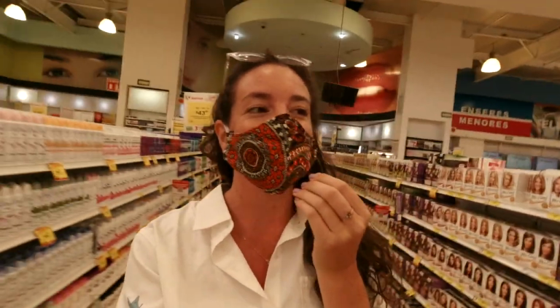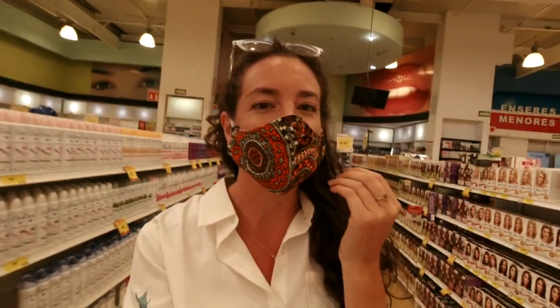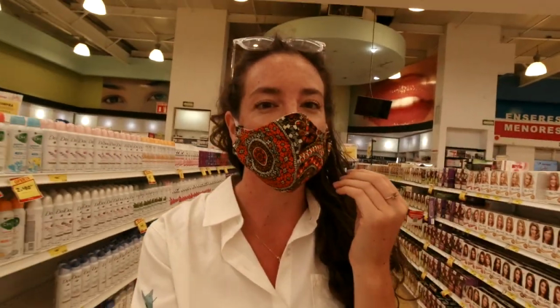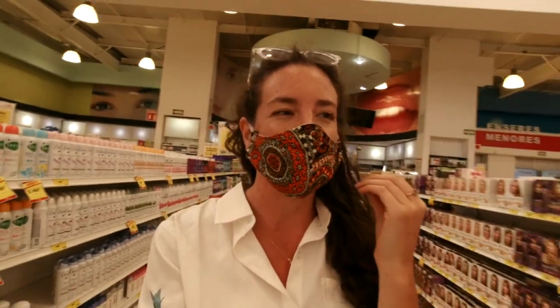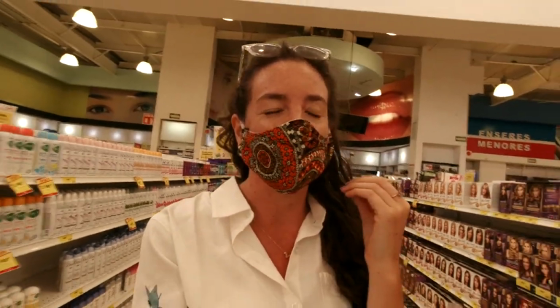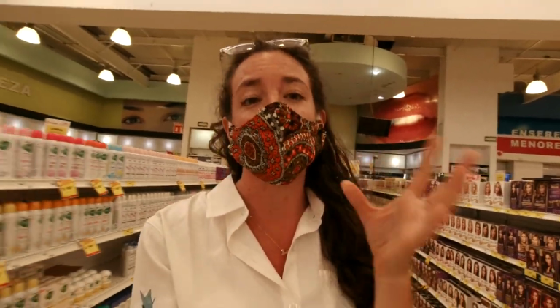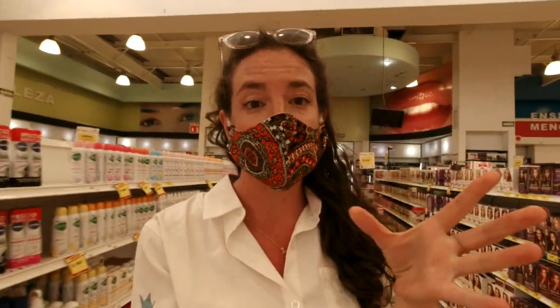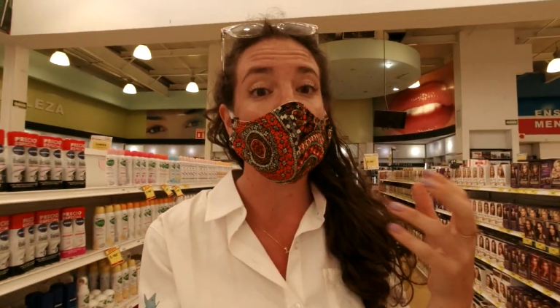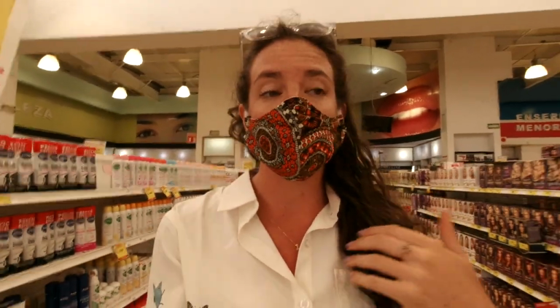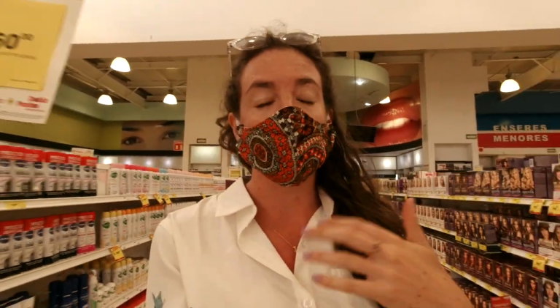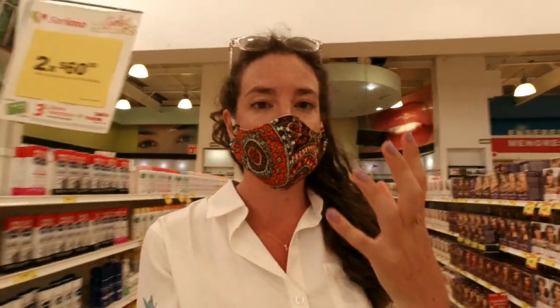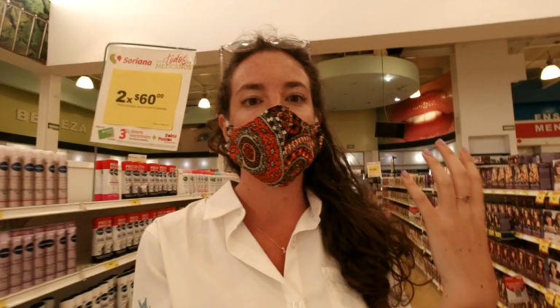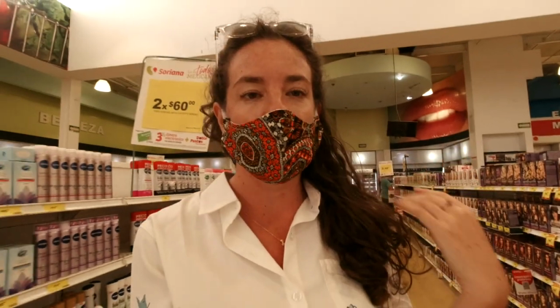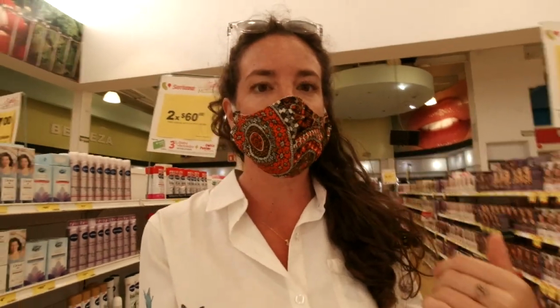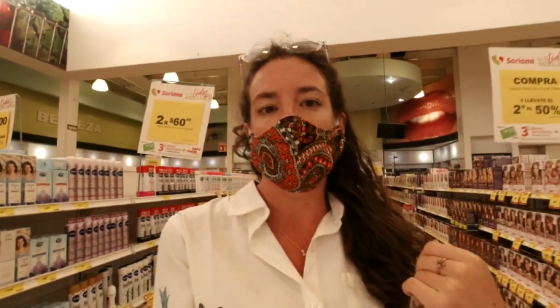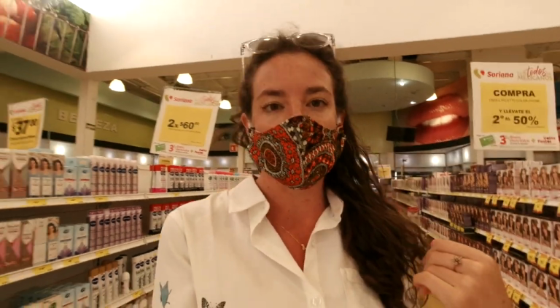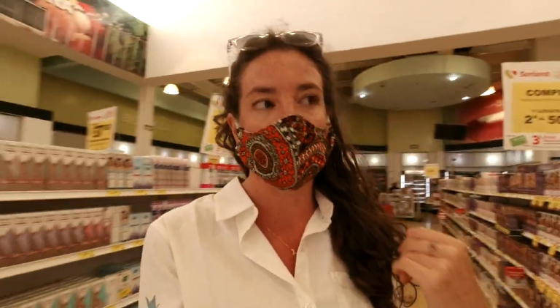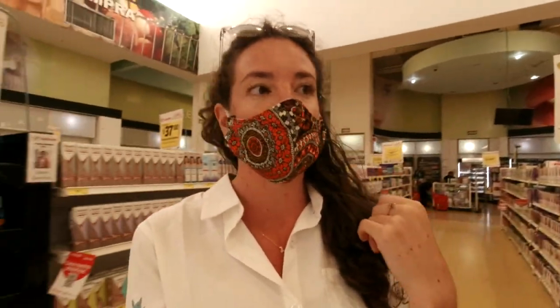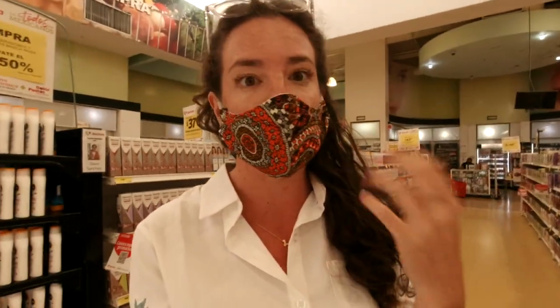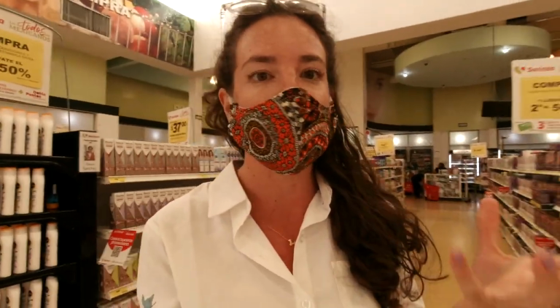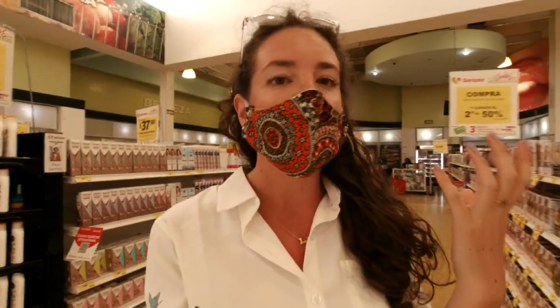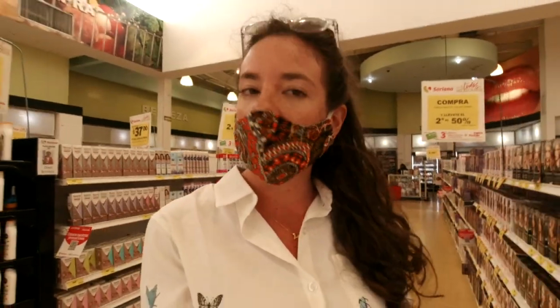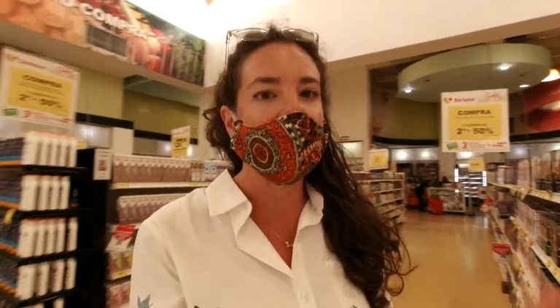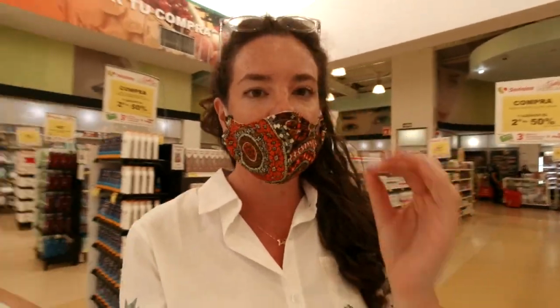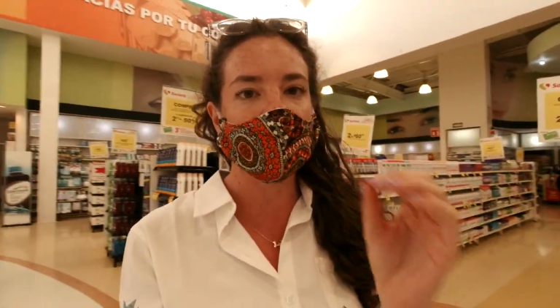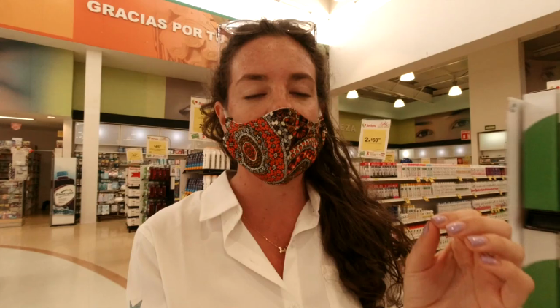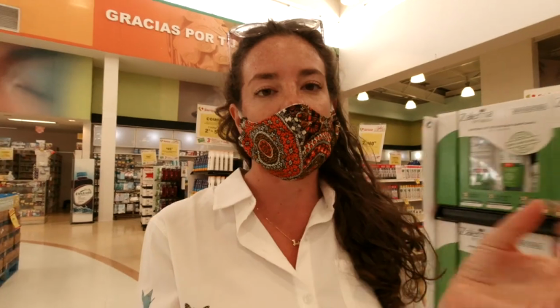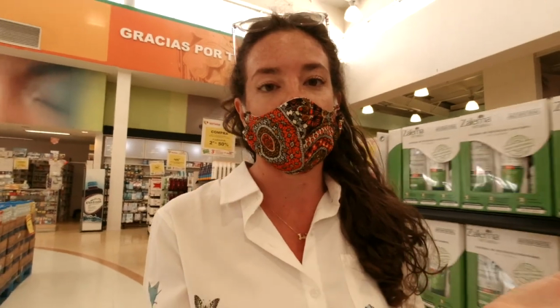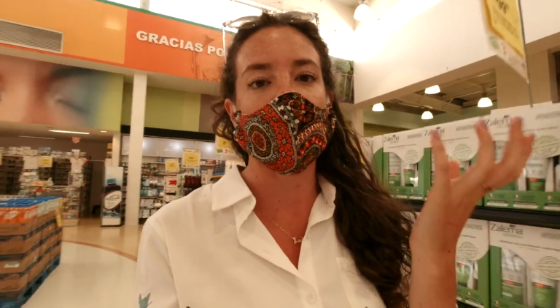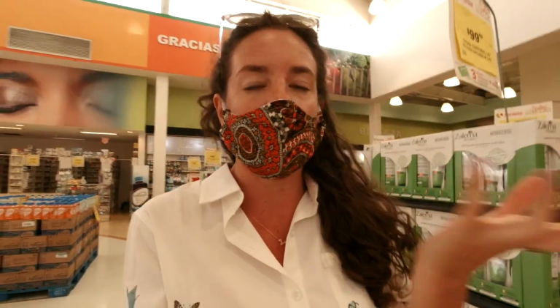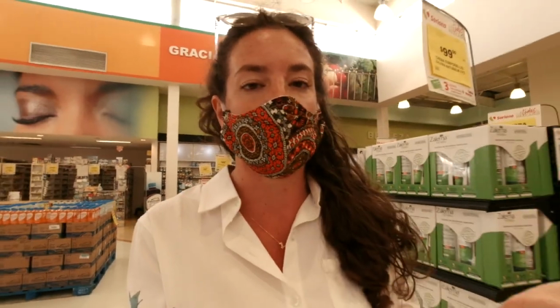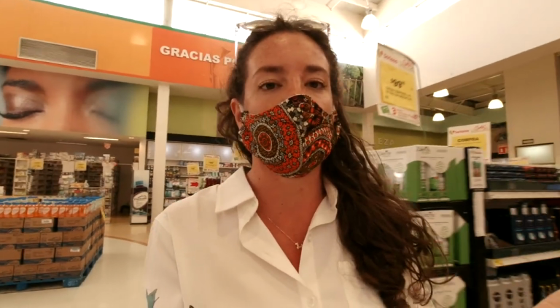They've only got your generic stuff, so I end up buying my skincare and my hair care off of Amazon because I simply can't find specialized products here in Mexico in the regular supermarkets.